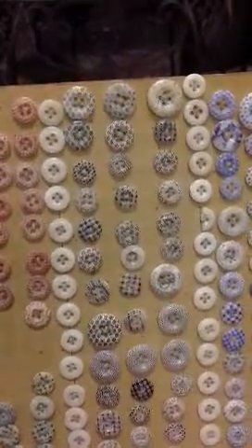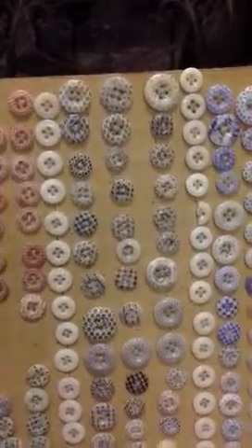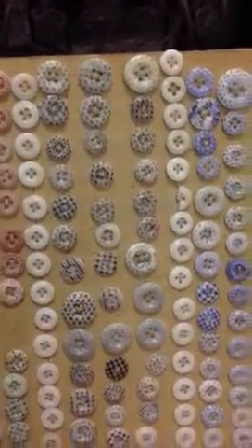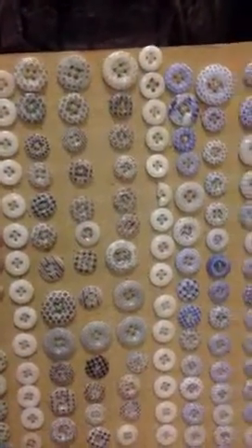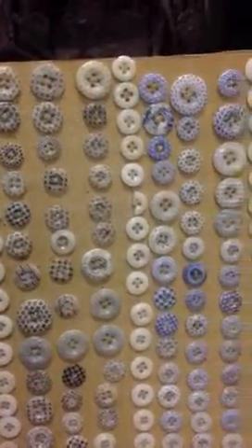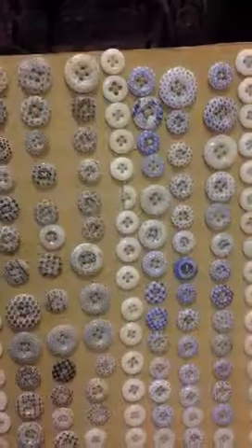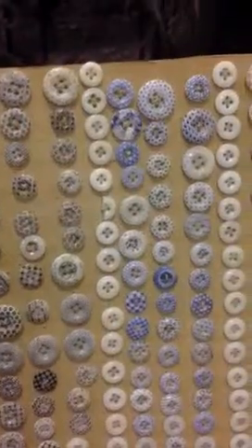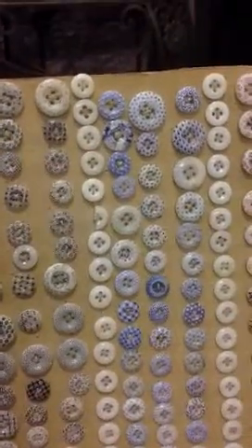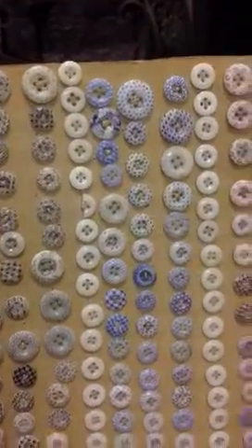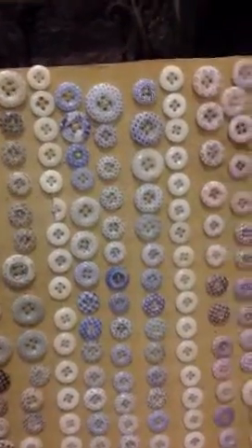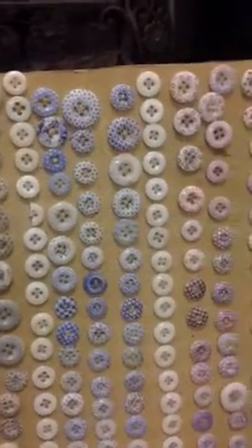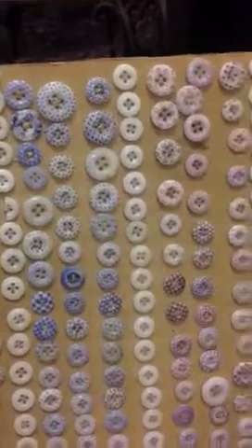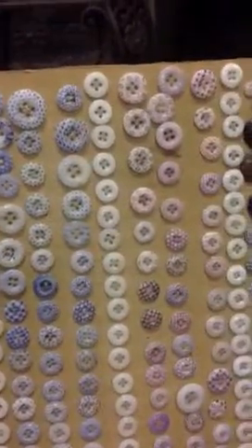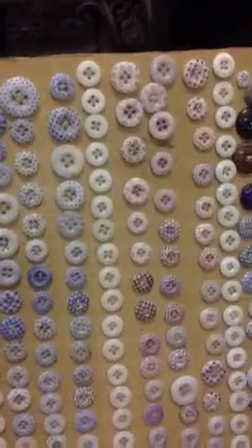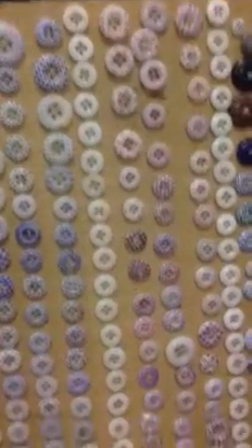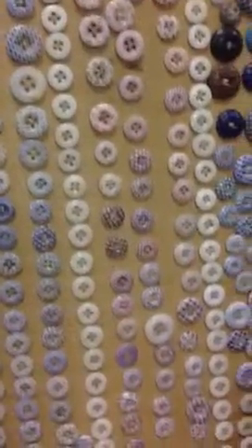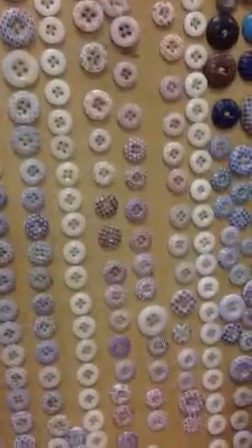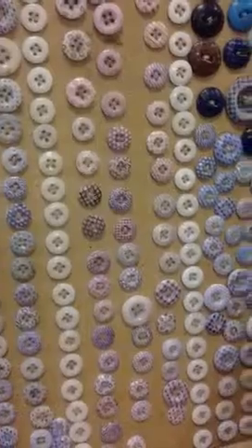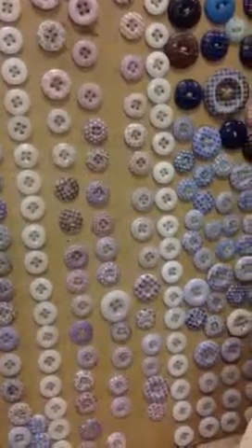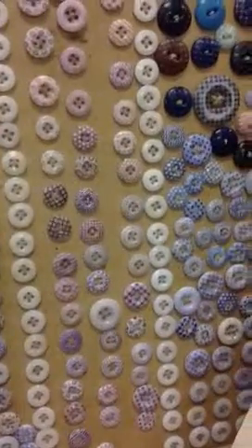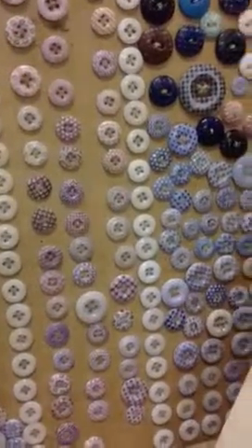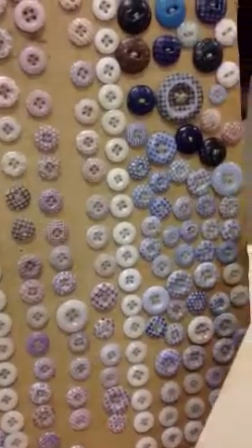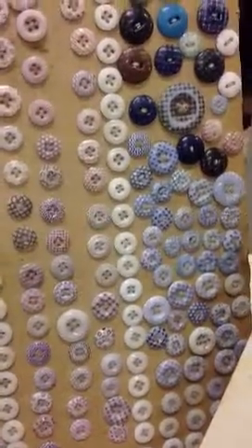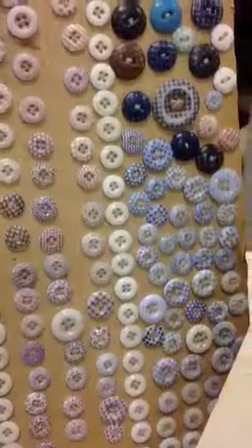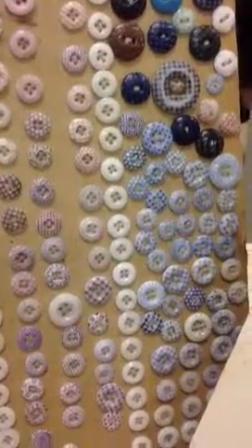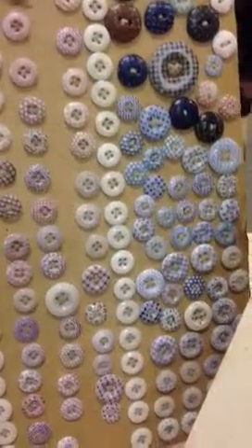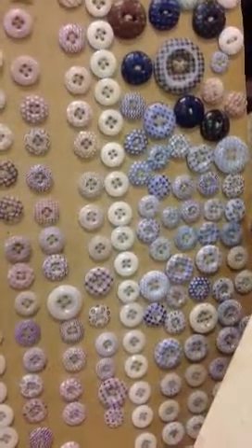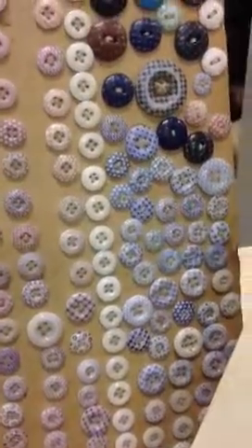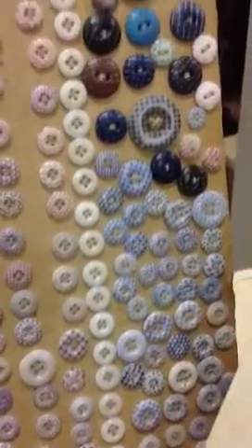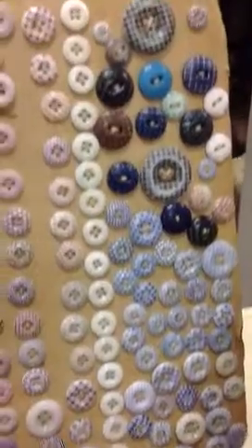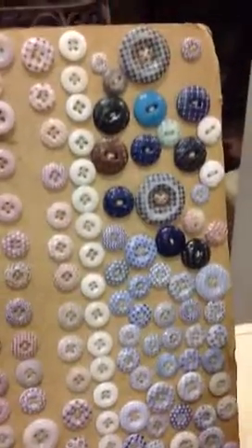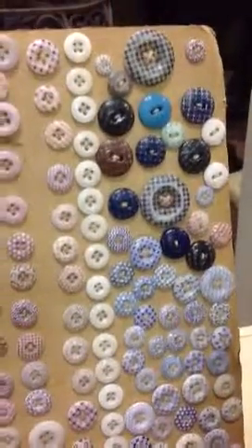You can see the different patterns on some of them. I'll also take some photographs so that you can see. Look at those — they are as beautiful as can be. And then same thing down here in the corner. I love these buttons. Each one is so unique.